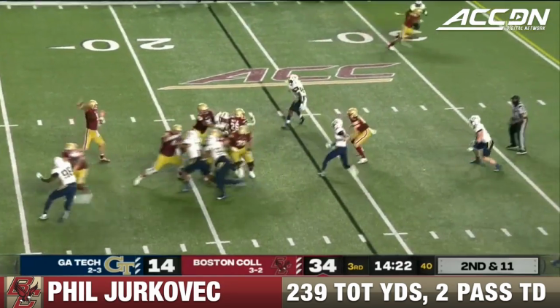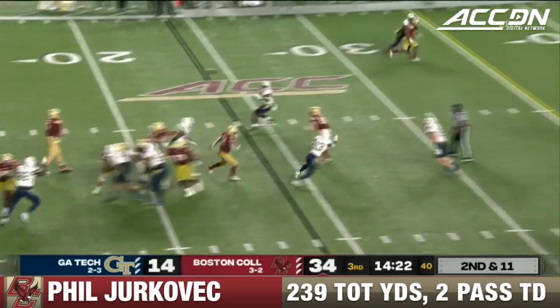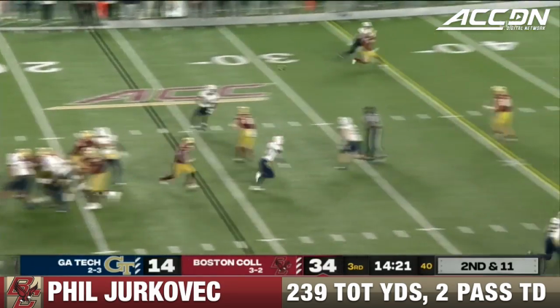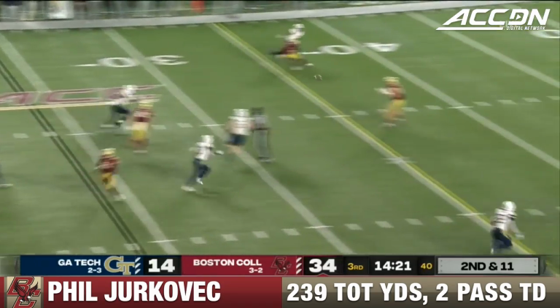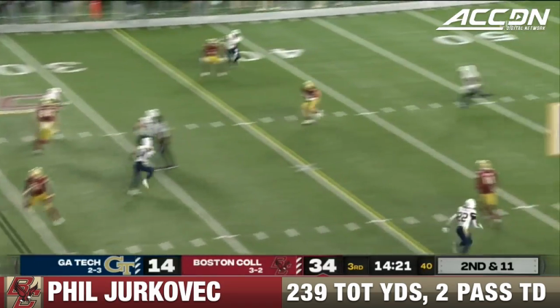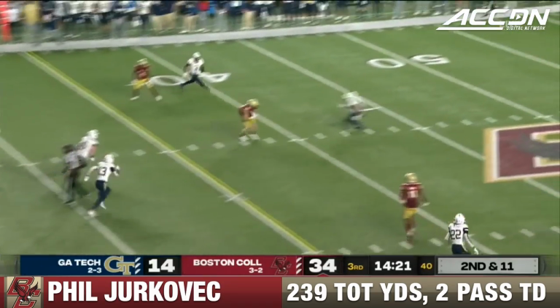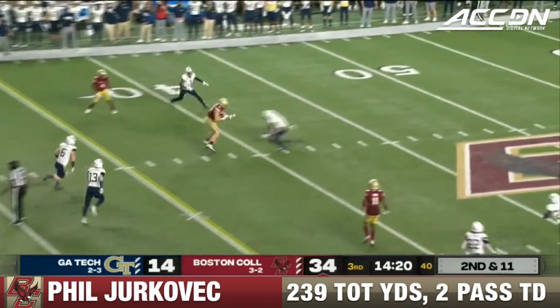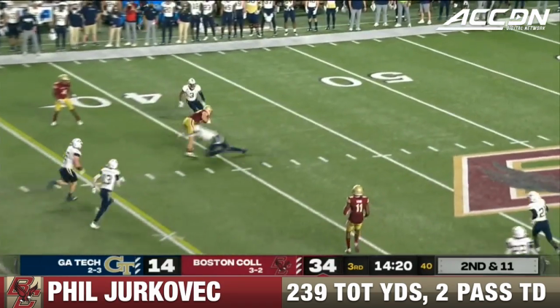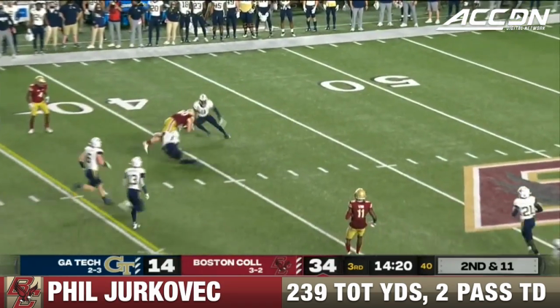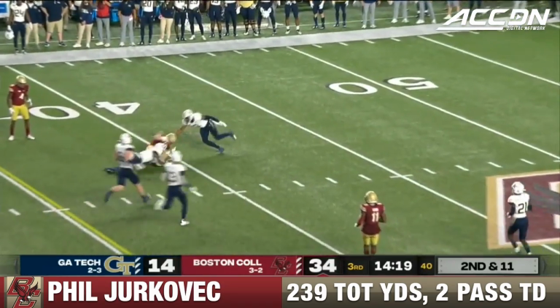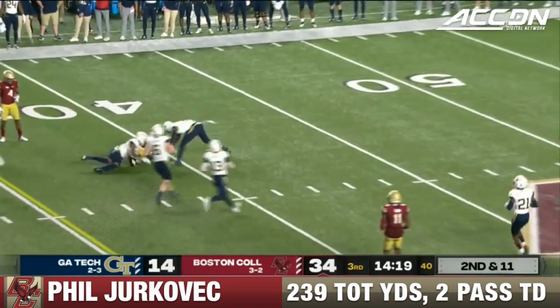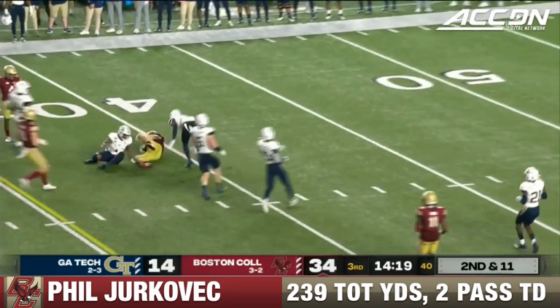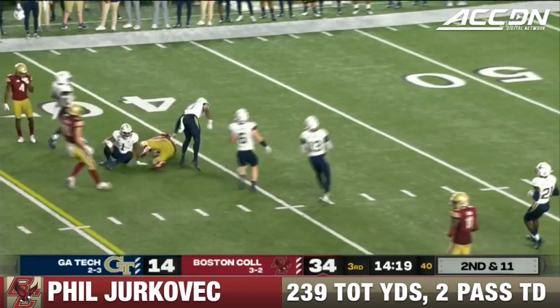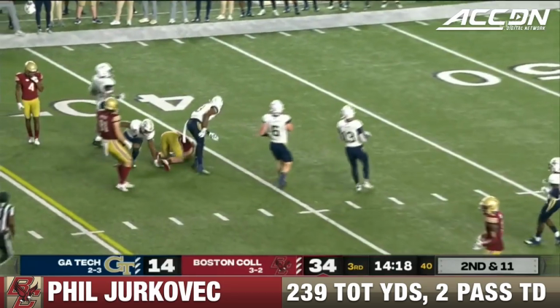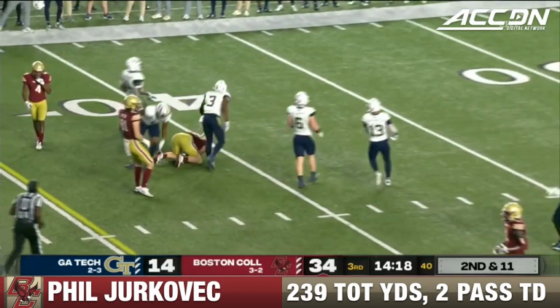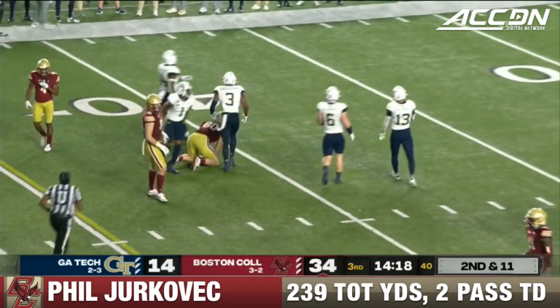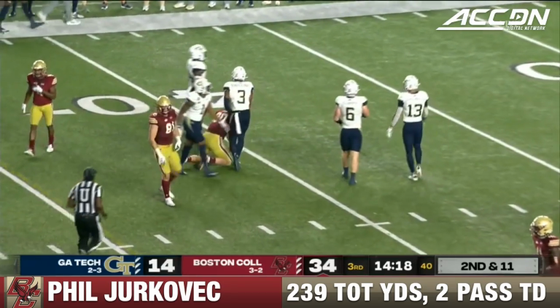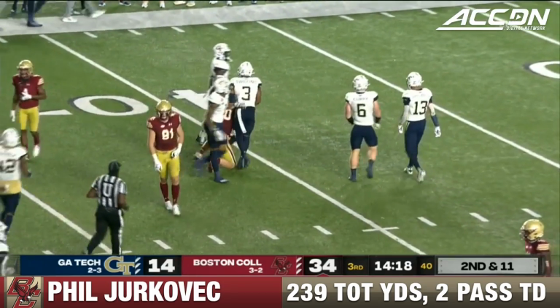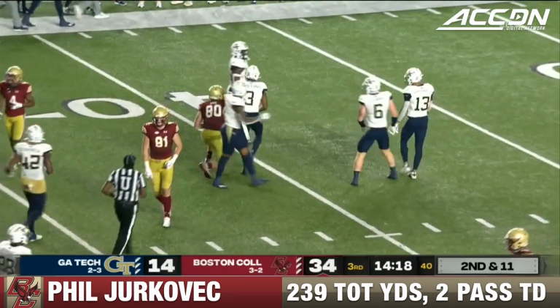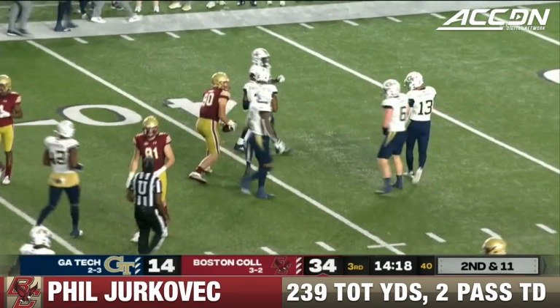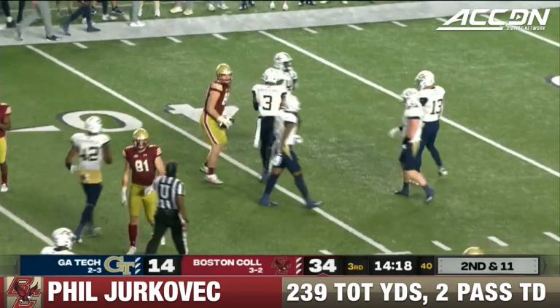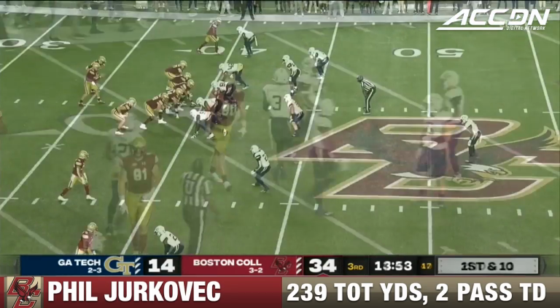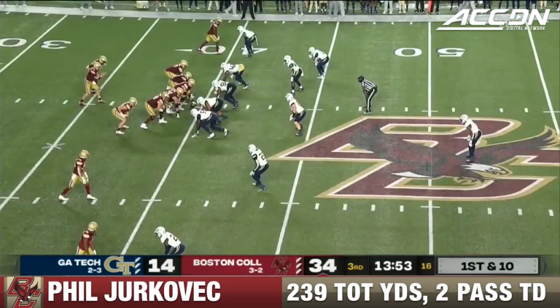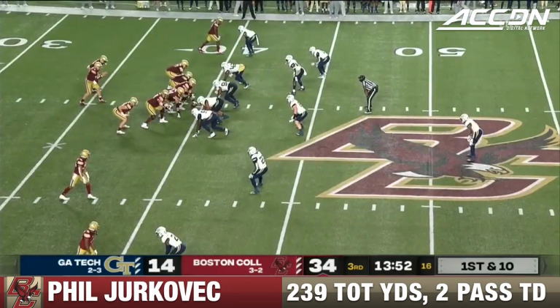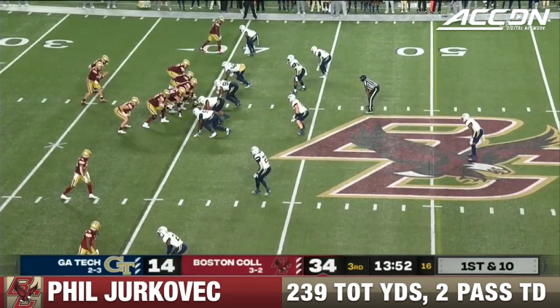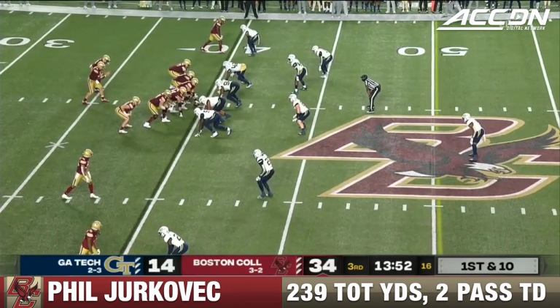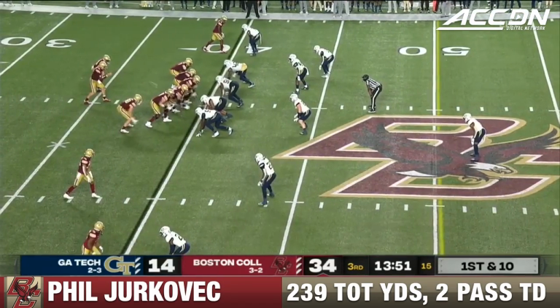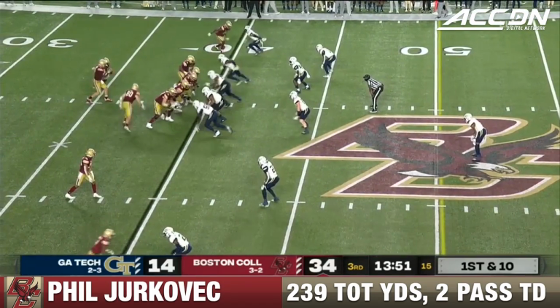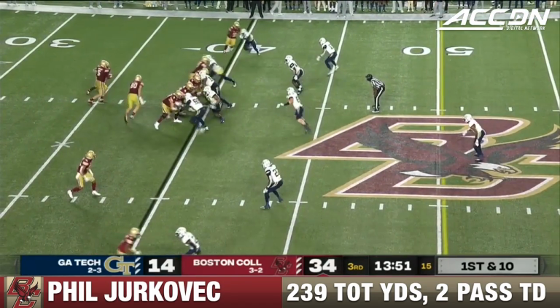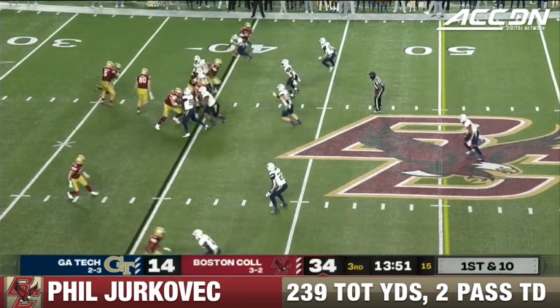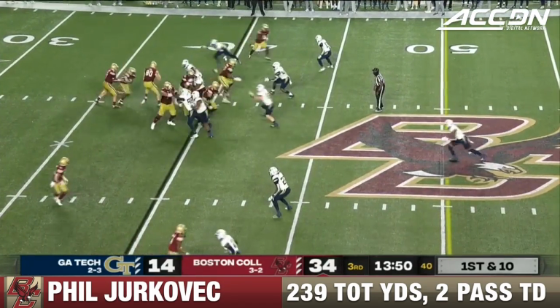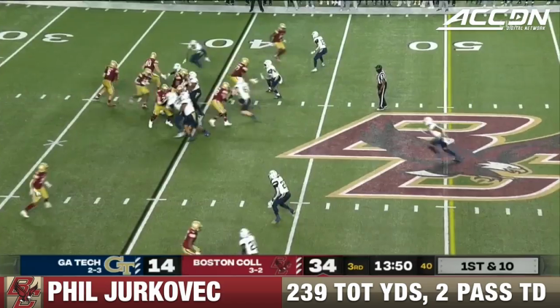Play fake to Bailey. Jakovic over the middle to the tight end, wide open — first down for the Eagles. Phil Jakovic is able to get his eyes off the play action and find him downfield.